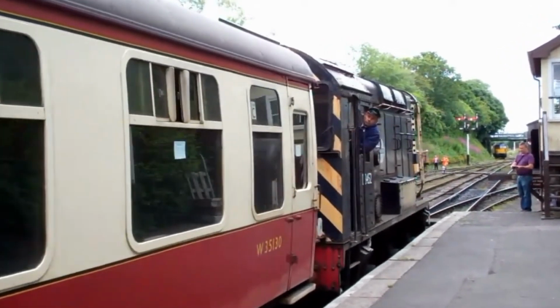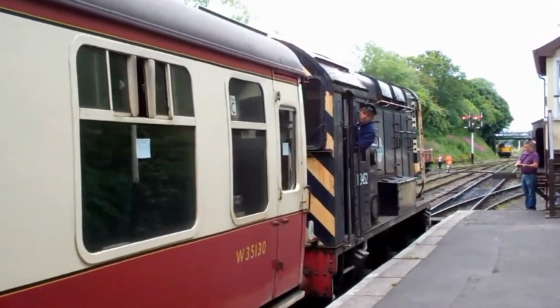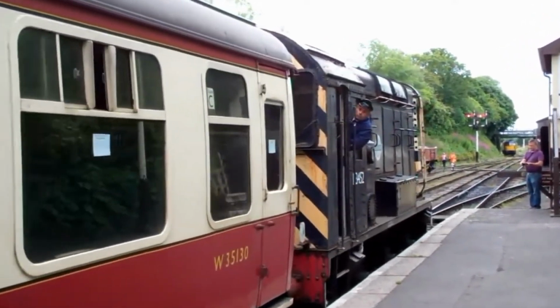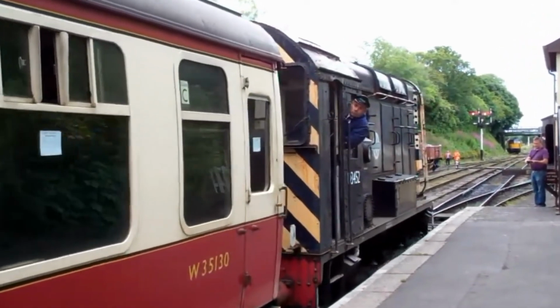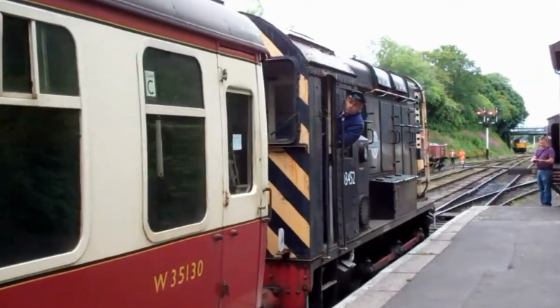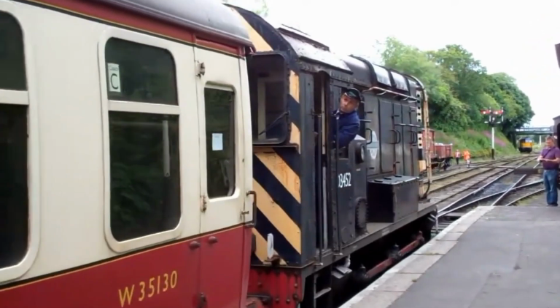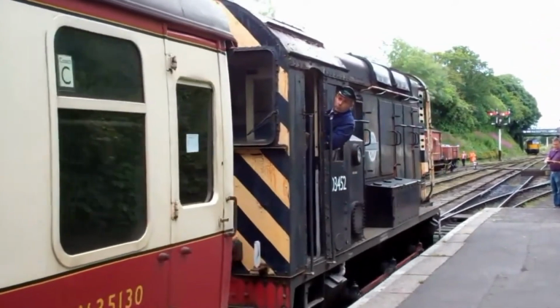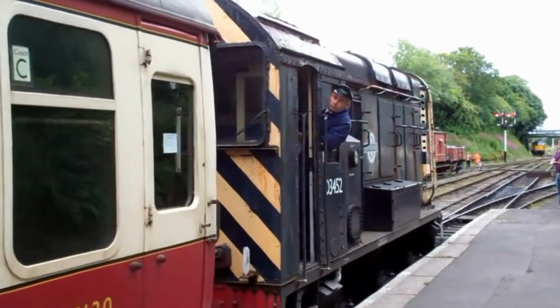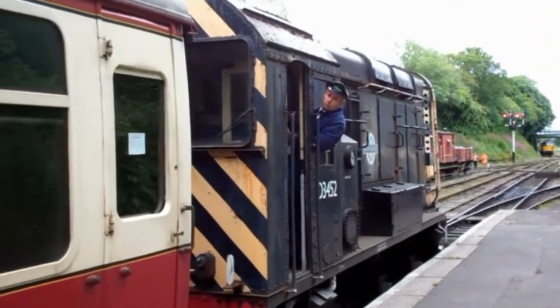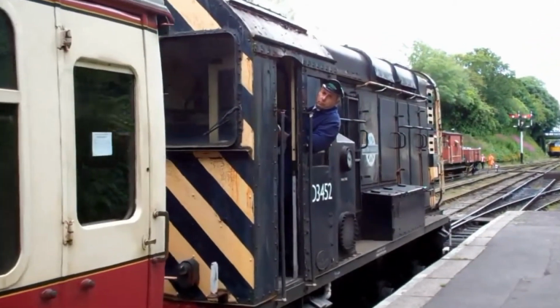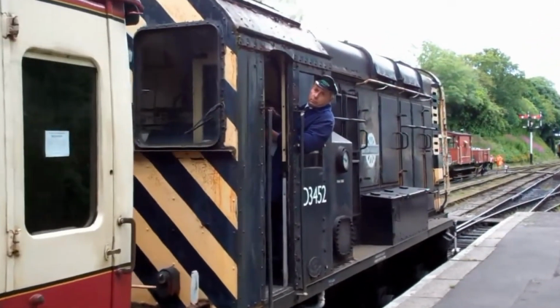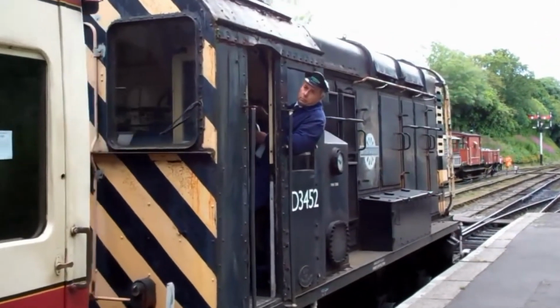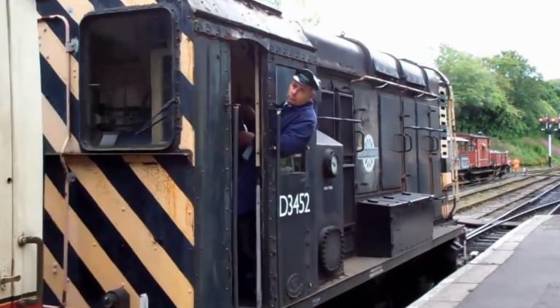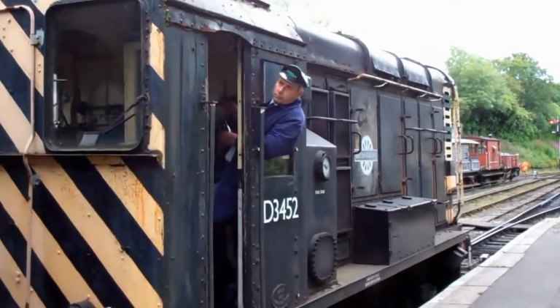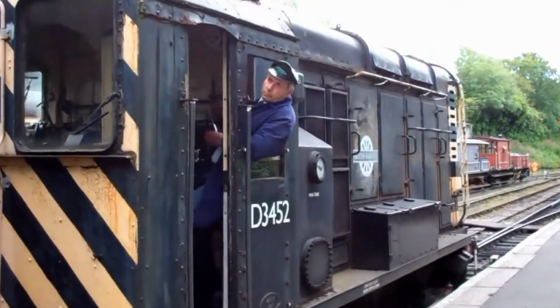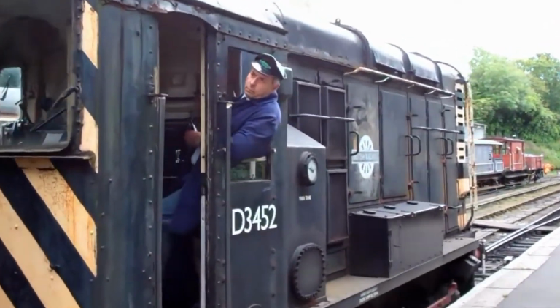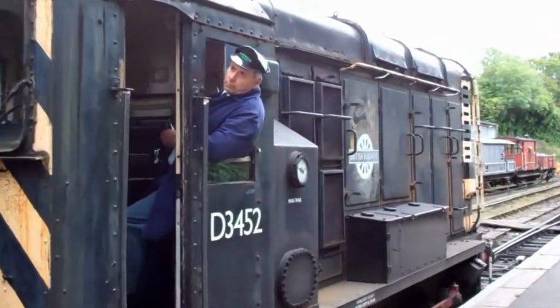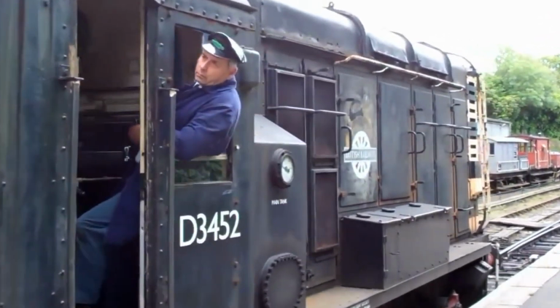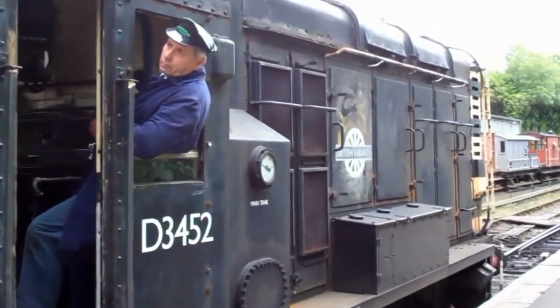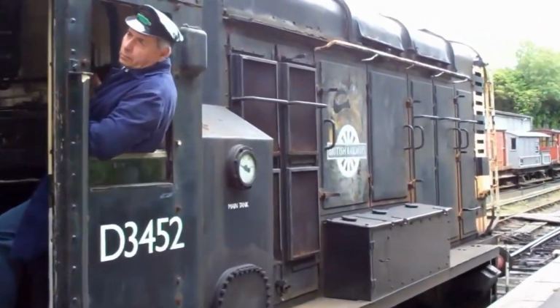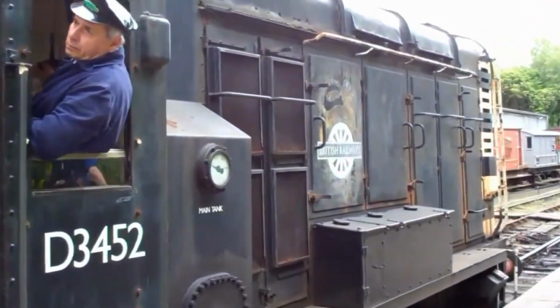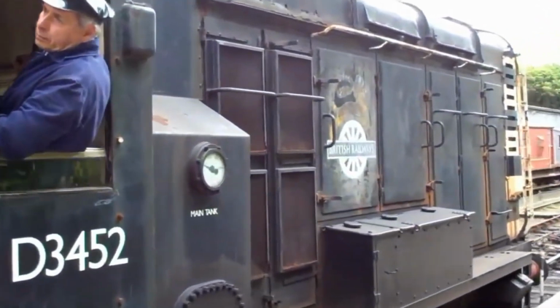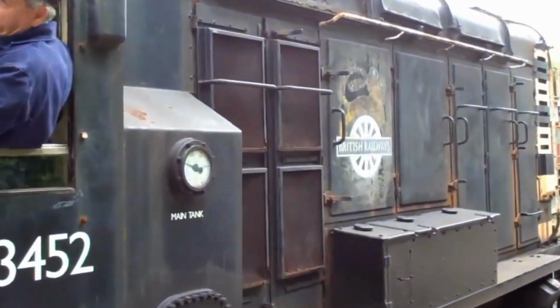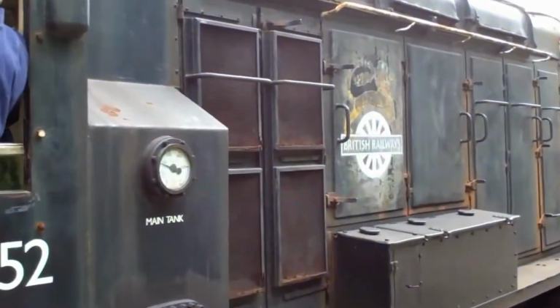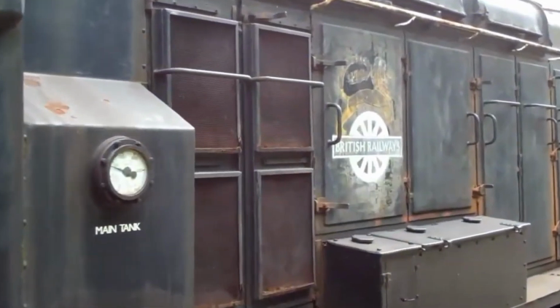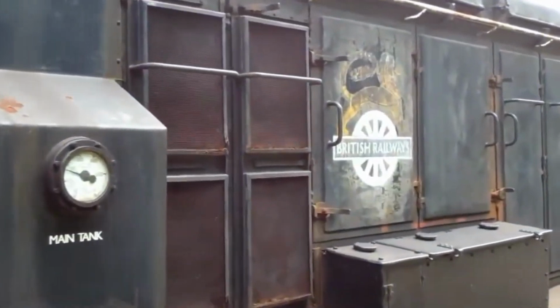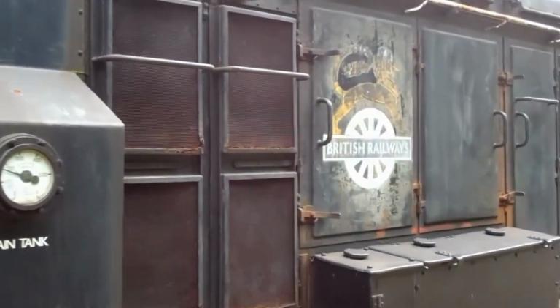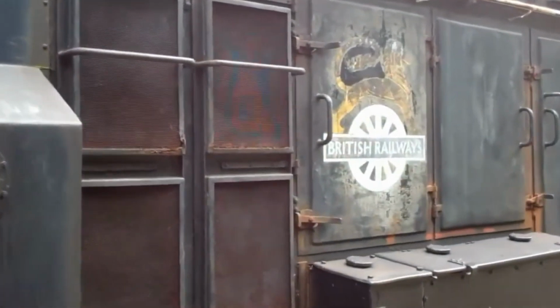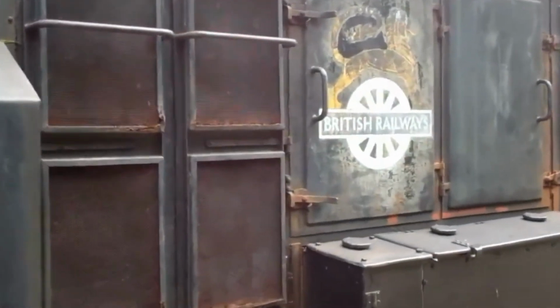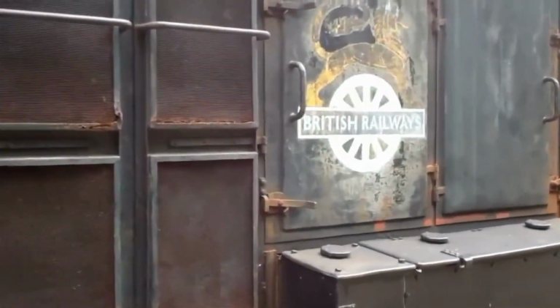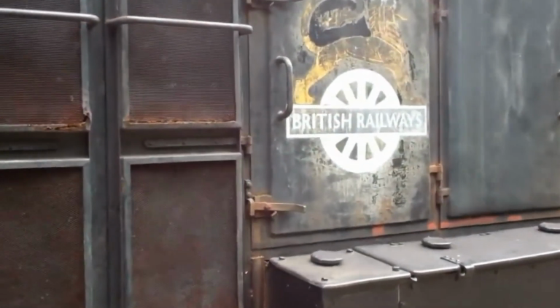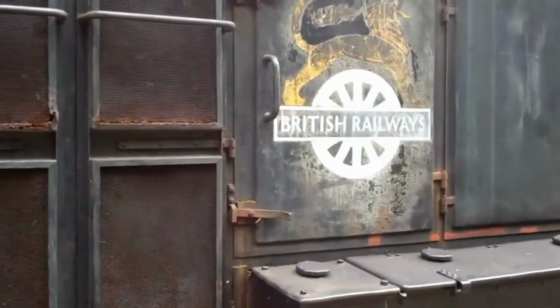Four survive in preservation today, including D-3452 at Bodmin and D-3489 at the Spa Valley Railway.